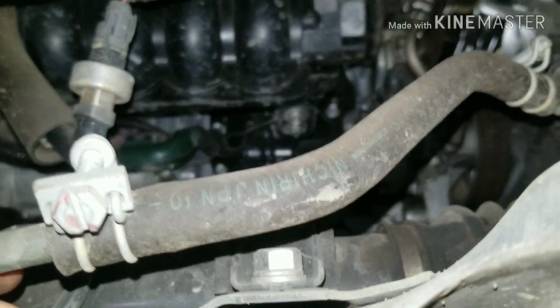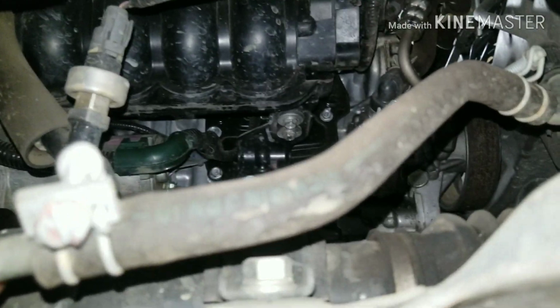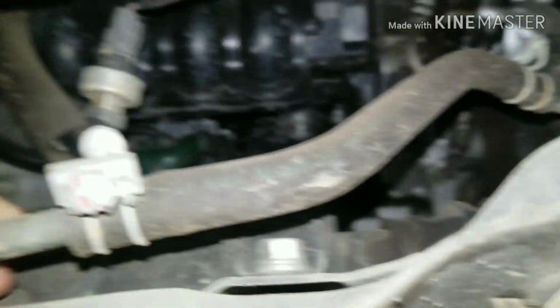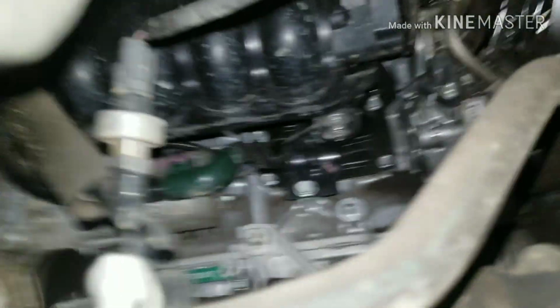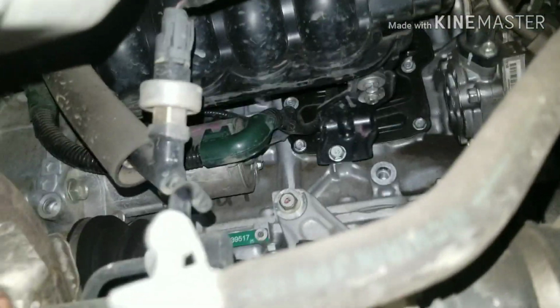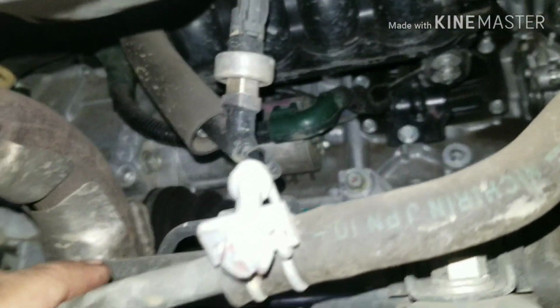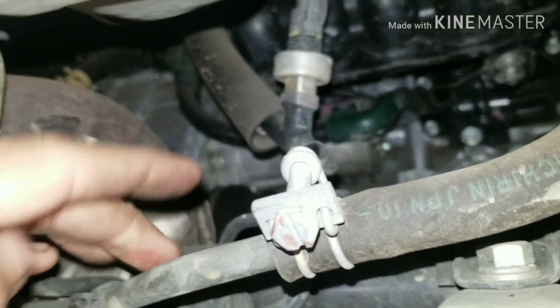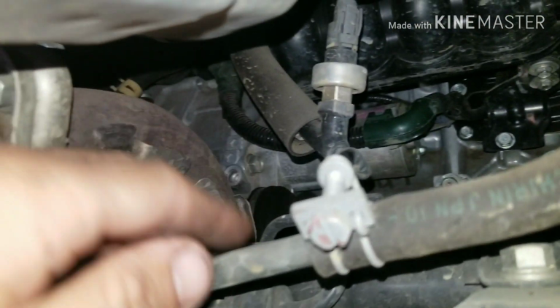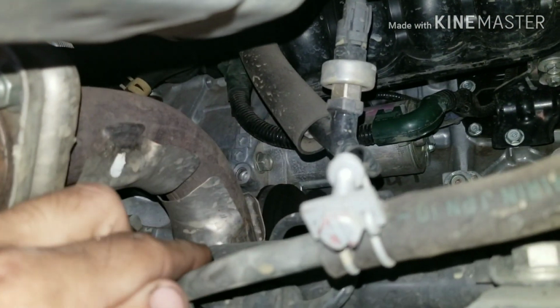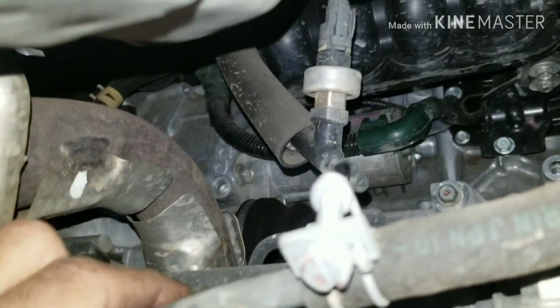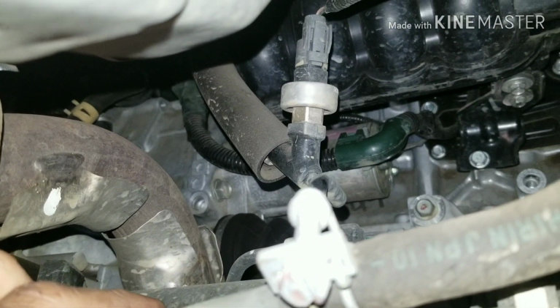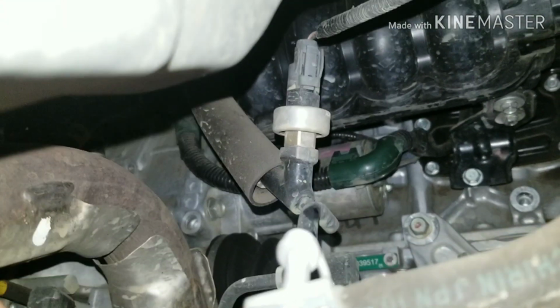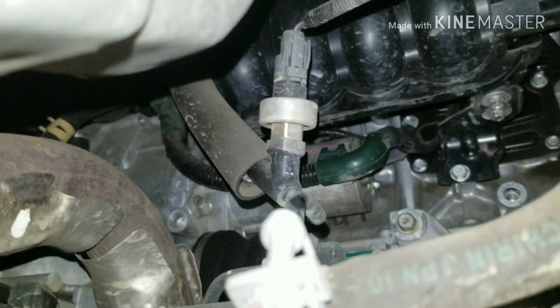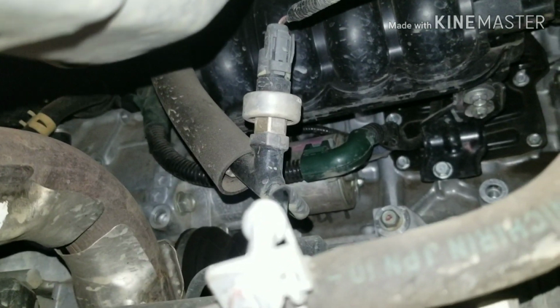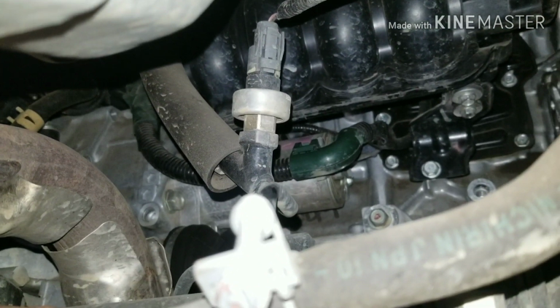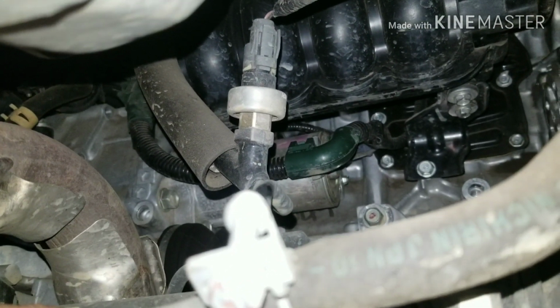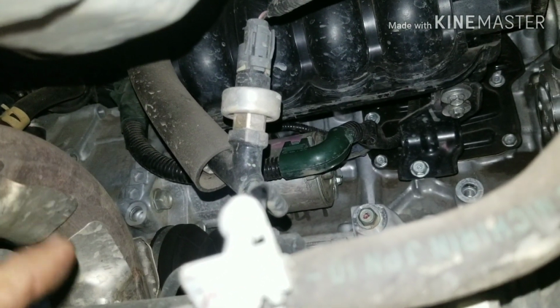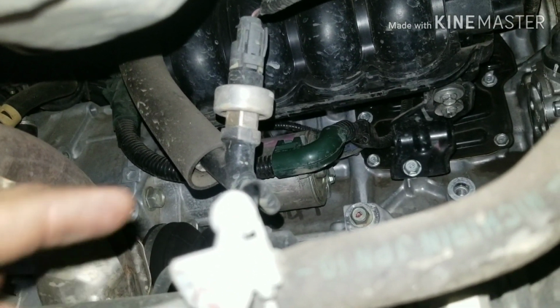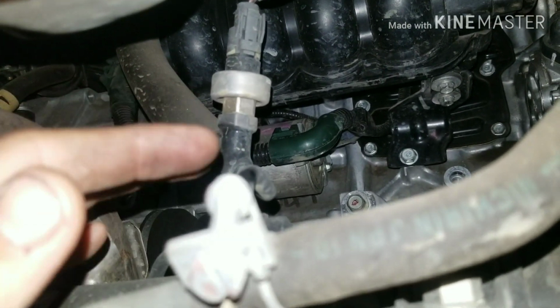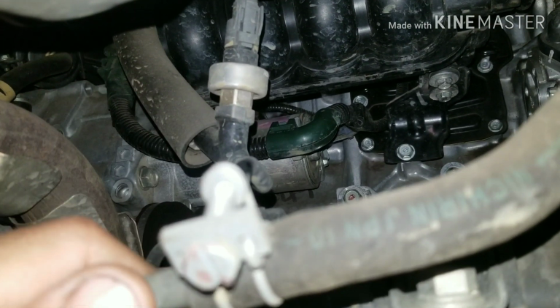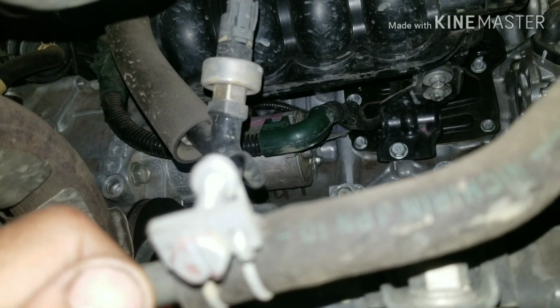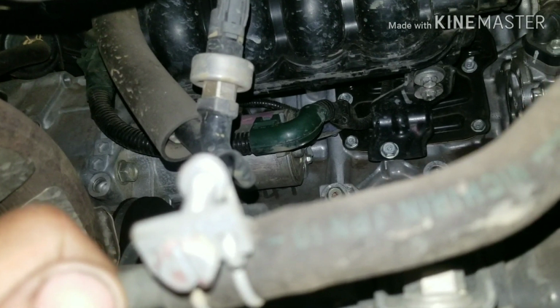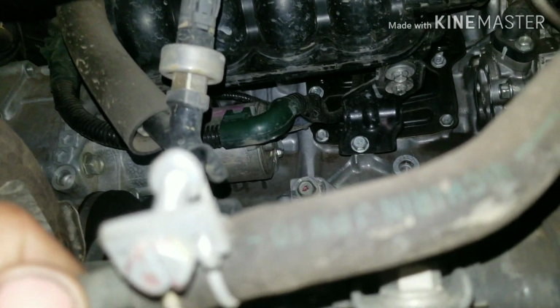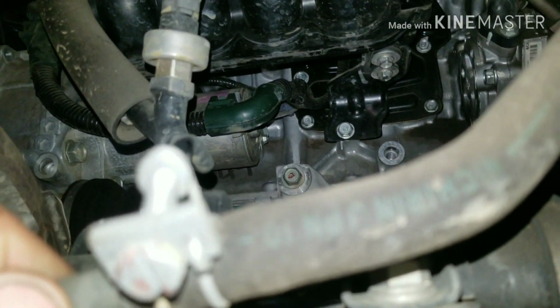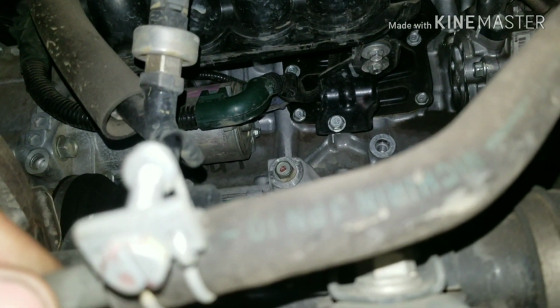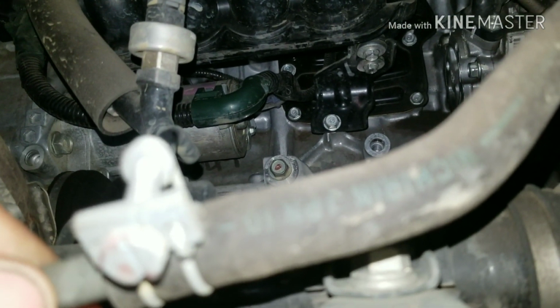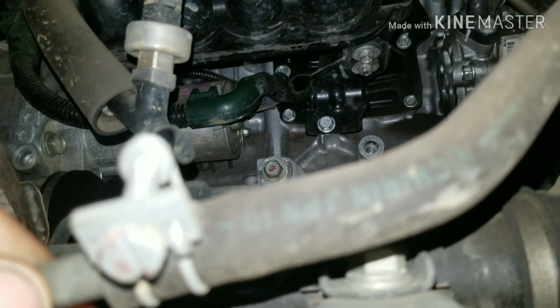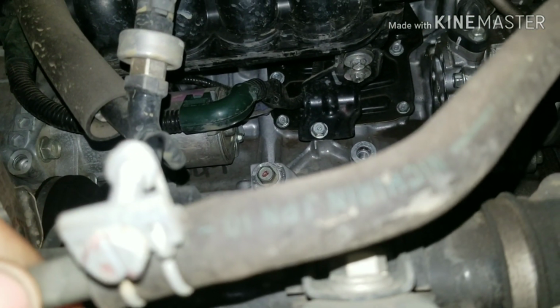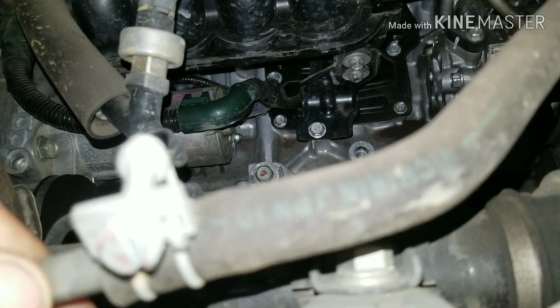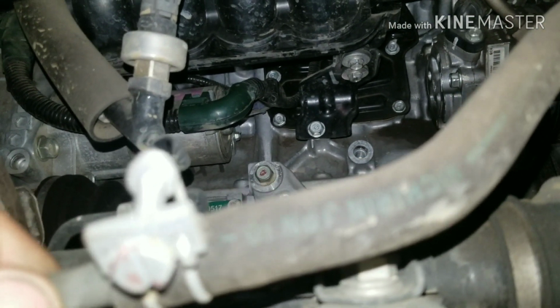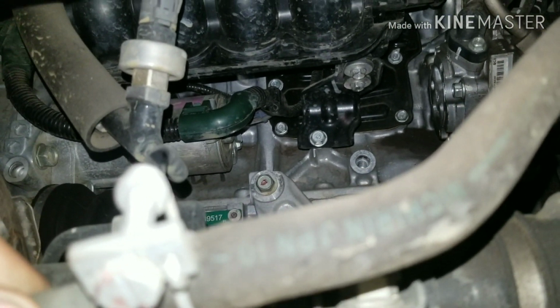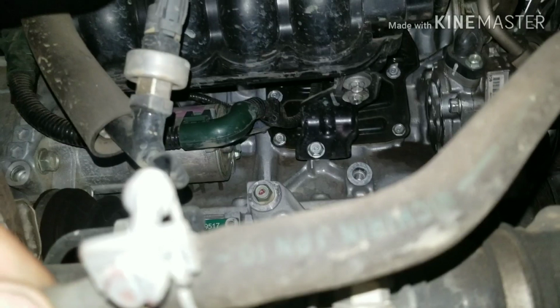After I get that, I'm going to go after my 14 bolt — I think there's a 14 — so that'll hold the starter on. Then I'm going to be able to let down my starter so I can get to my battery cable and all that good stuff that goes to the starter. Let's see what I can do.